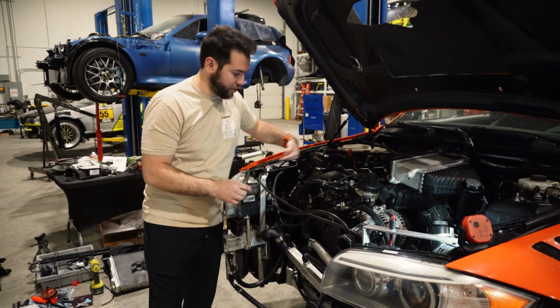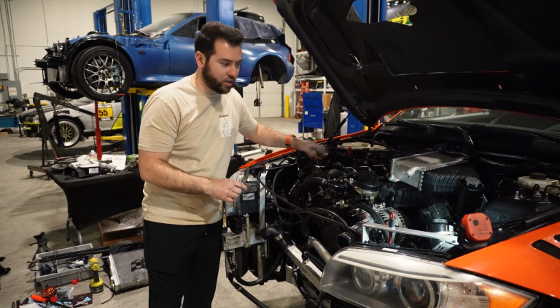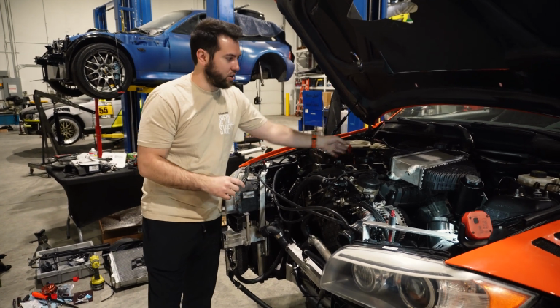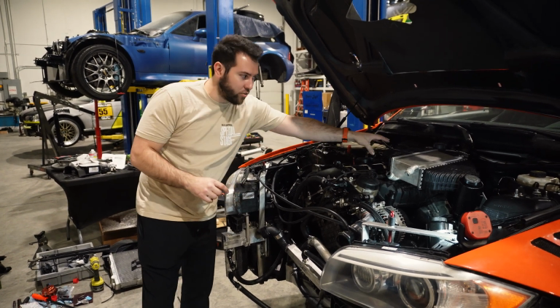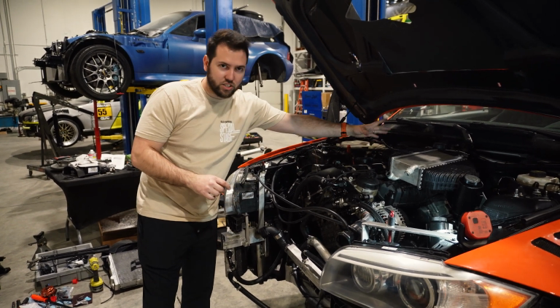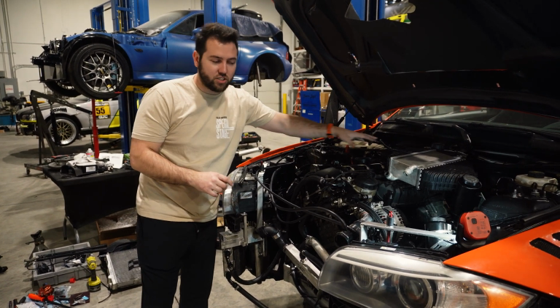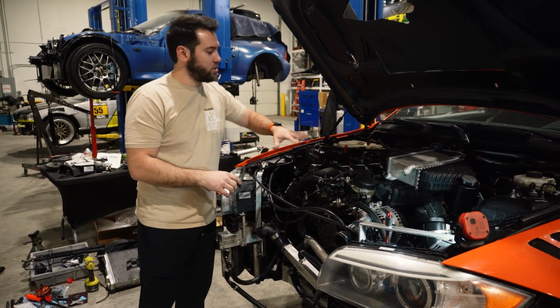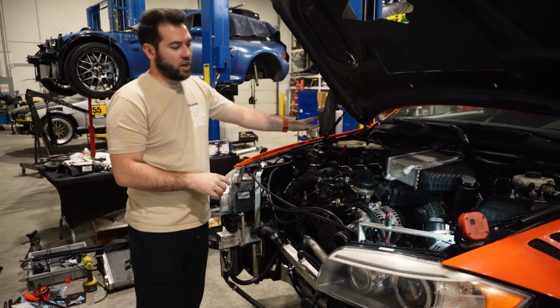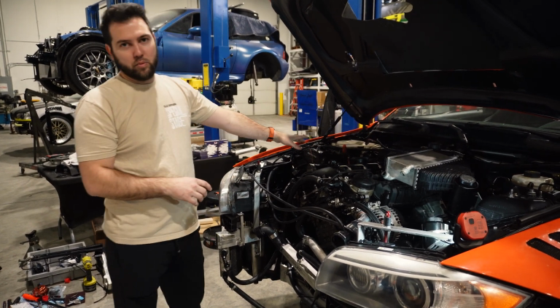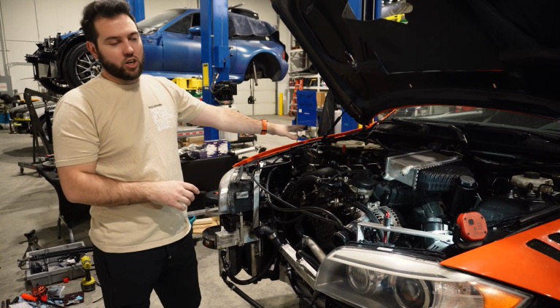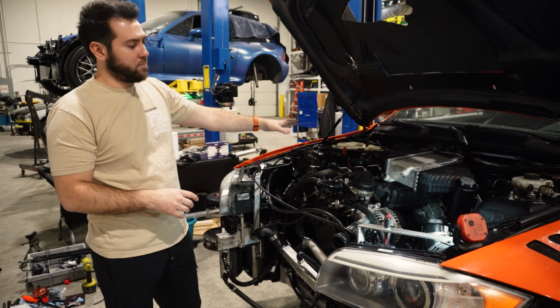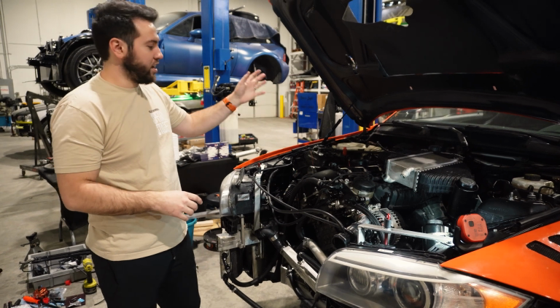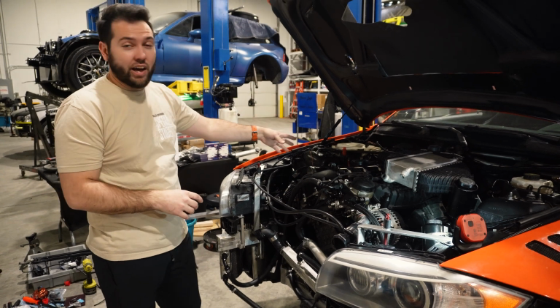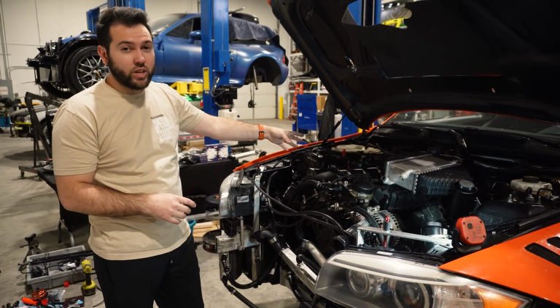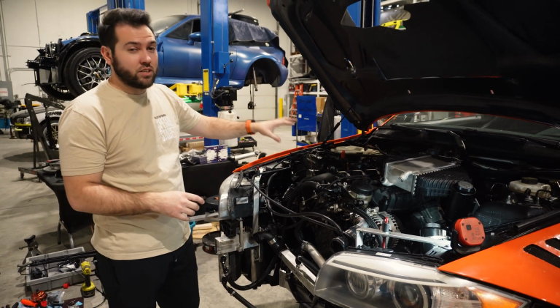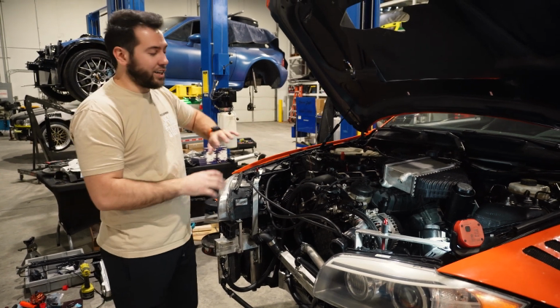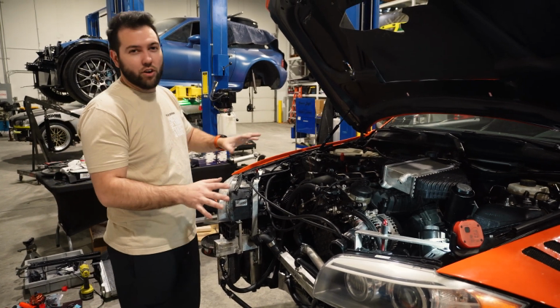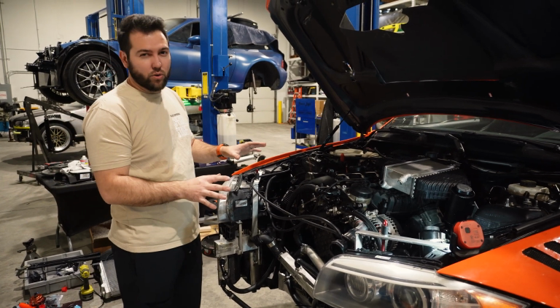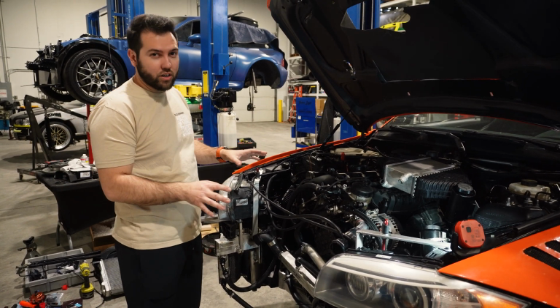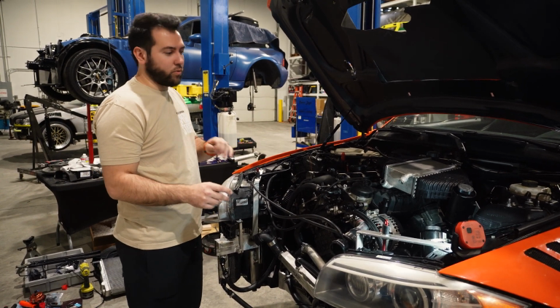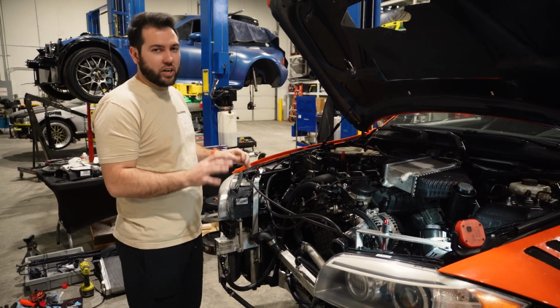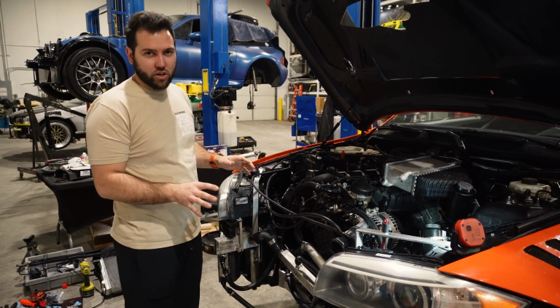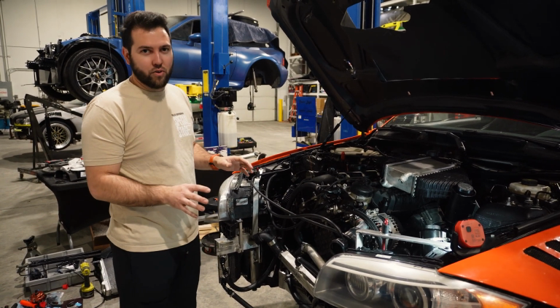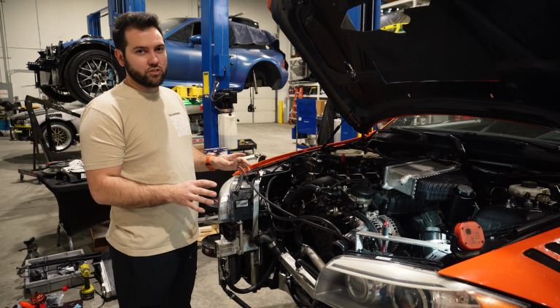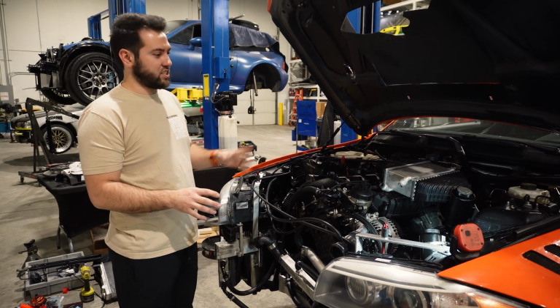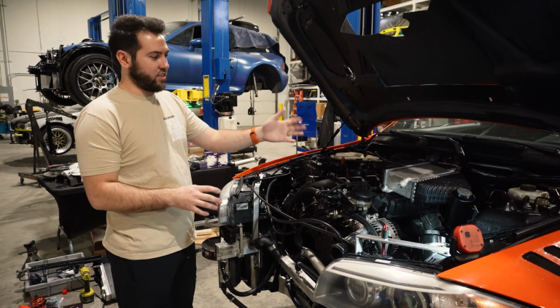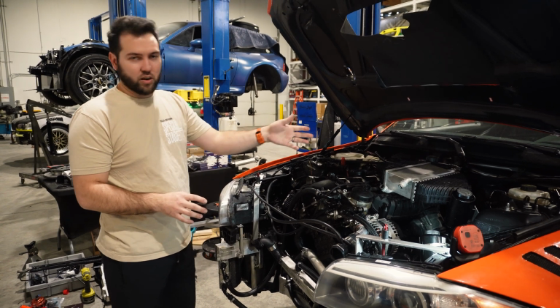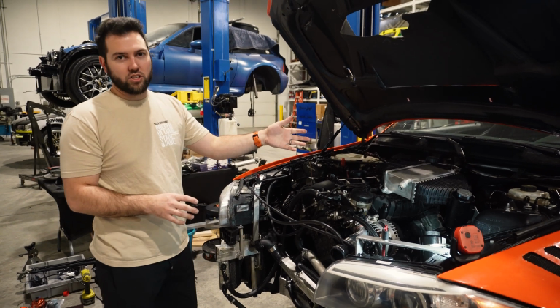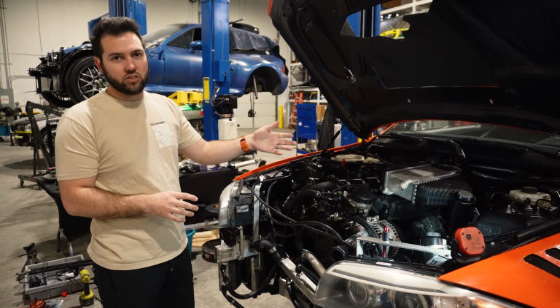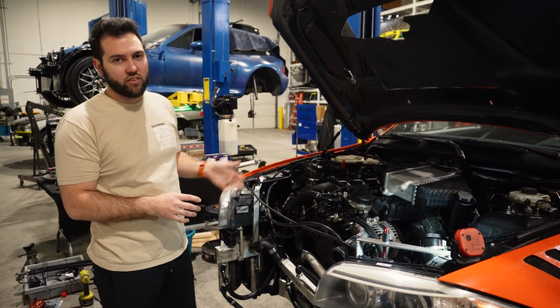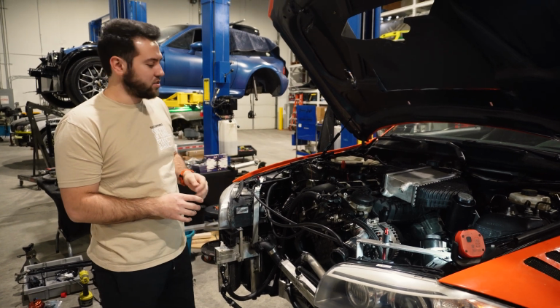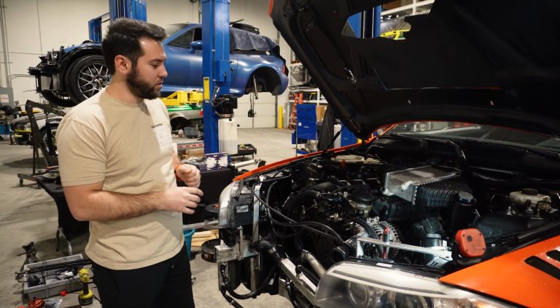Mine is a single bottom-mount turbo so it's going to be a lot easier — I just have to come up and instead of going forward, go over the engine to the intercooler. I'll still need to make a charge pipe. If you had twins, I'm not sure if that would work — we have a buddy who wants to come over and do some testing now that I've got a bunch of stock F80 parts to work with.